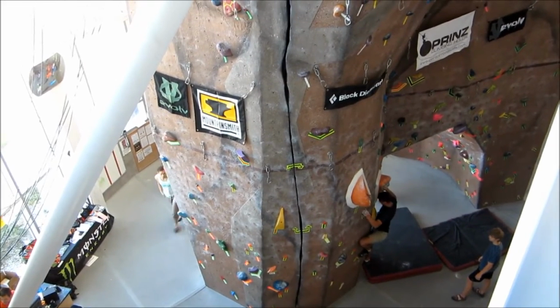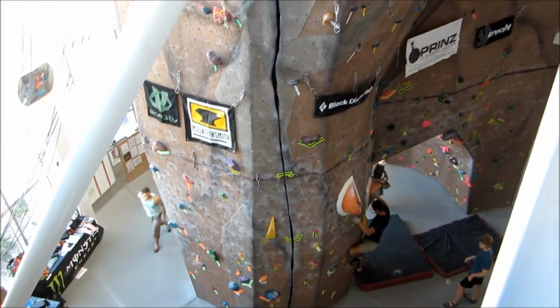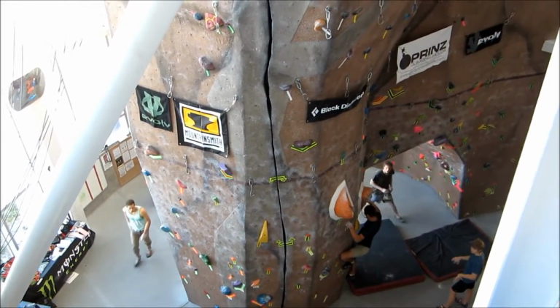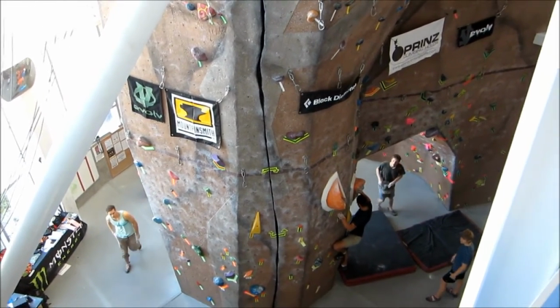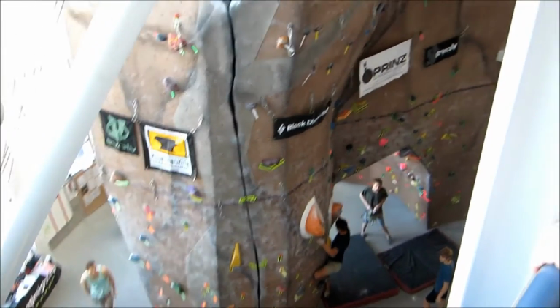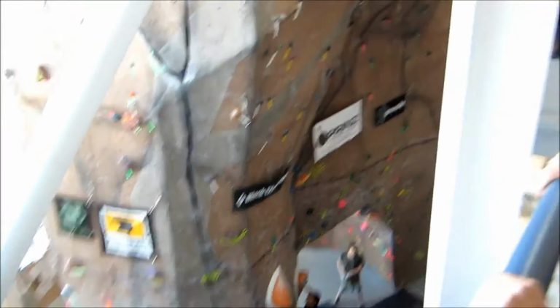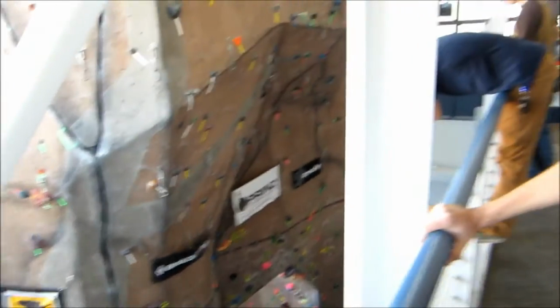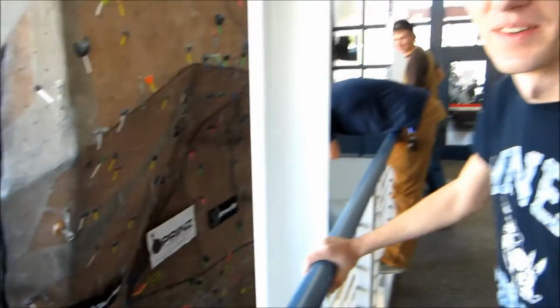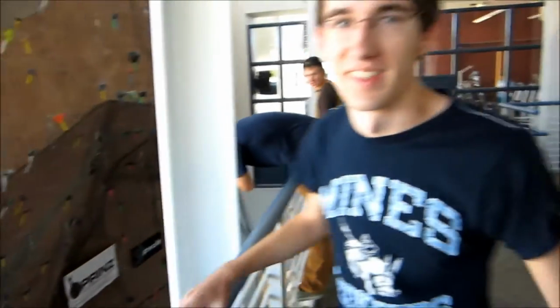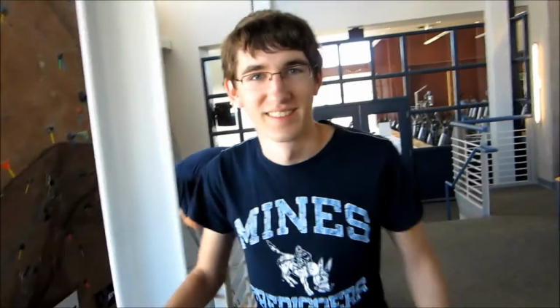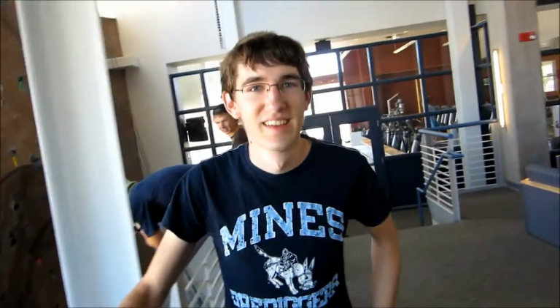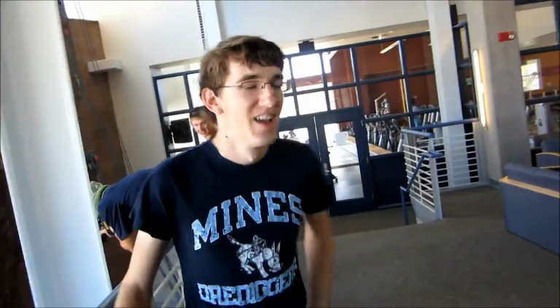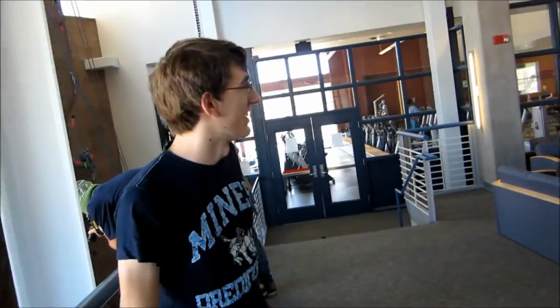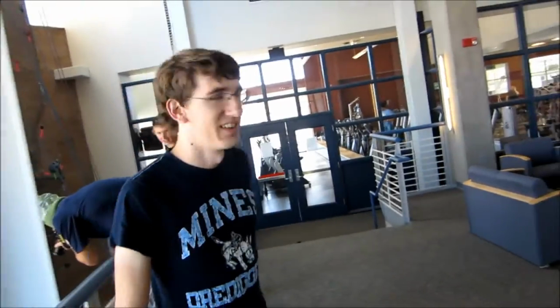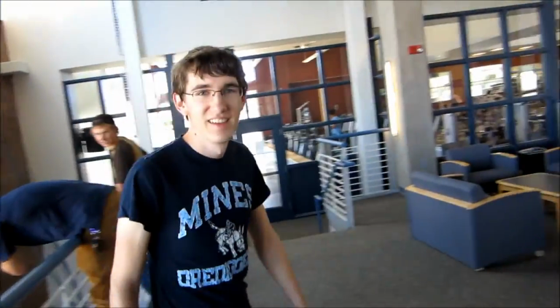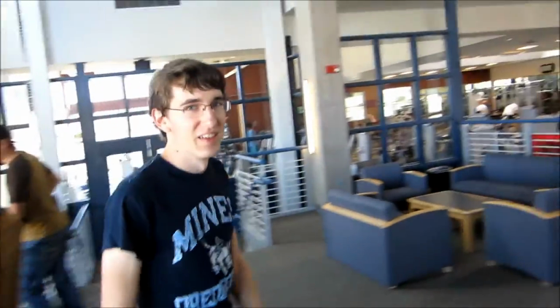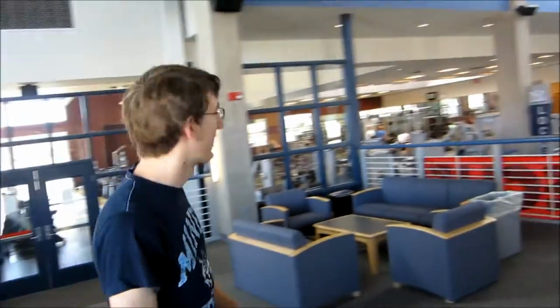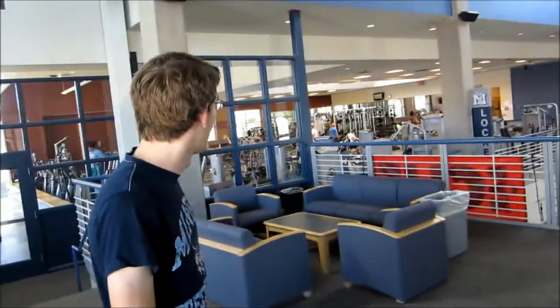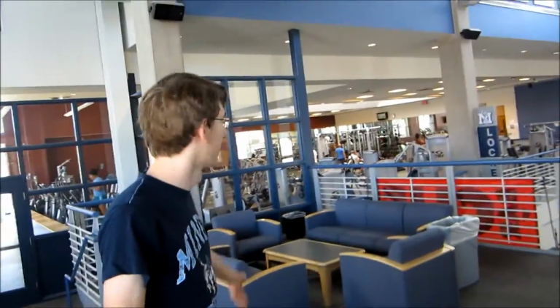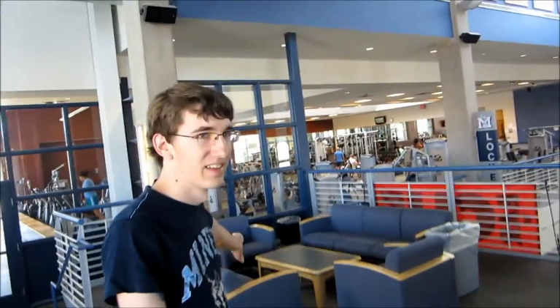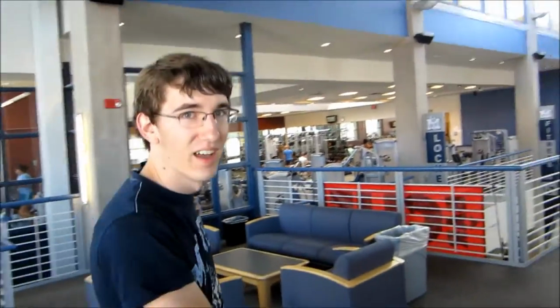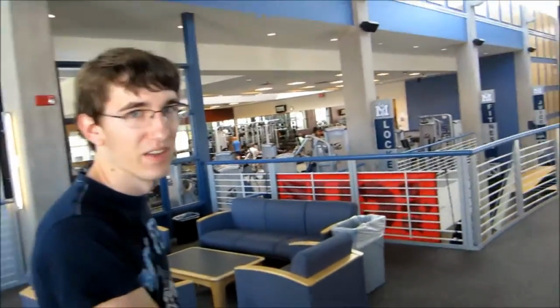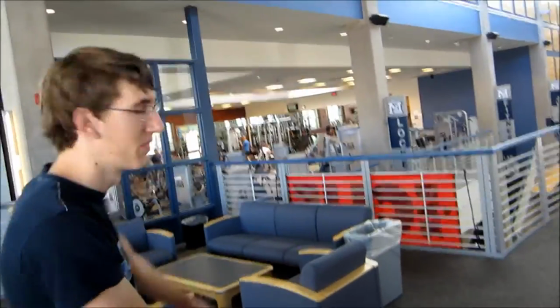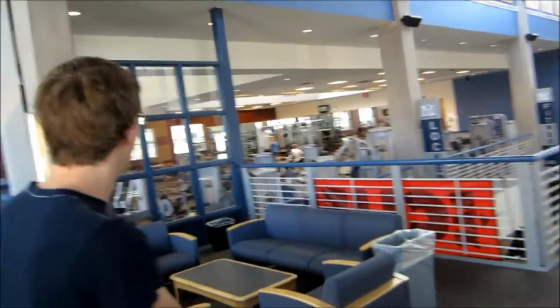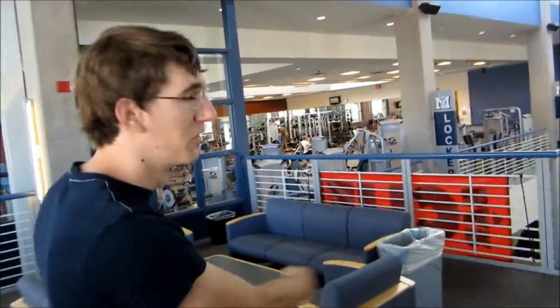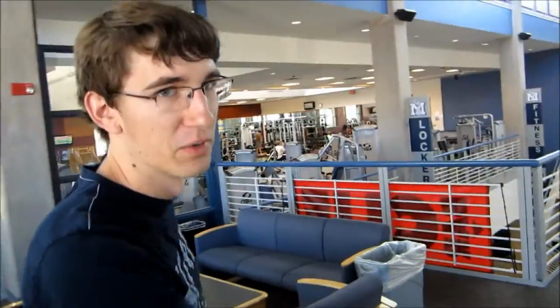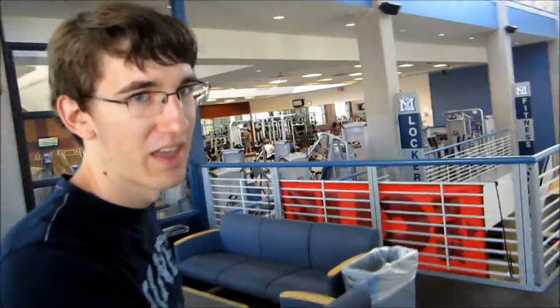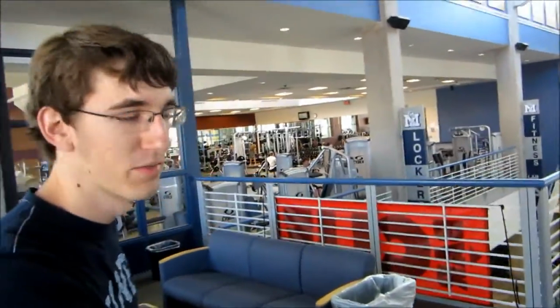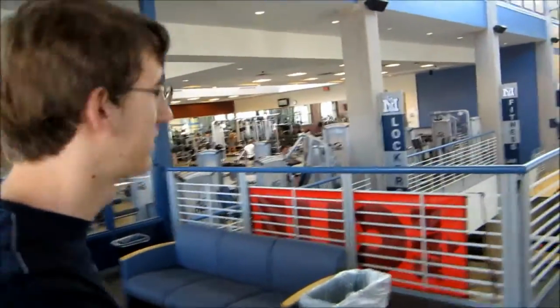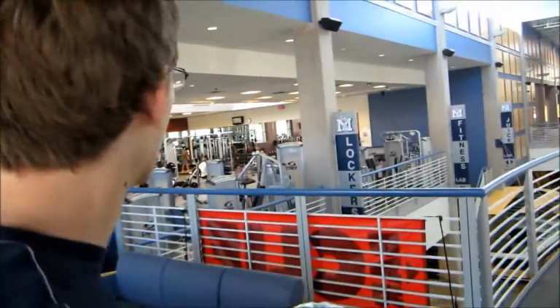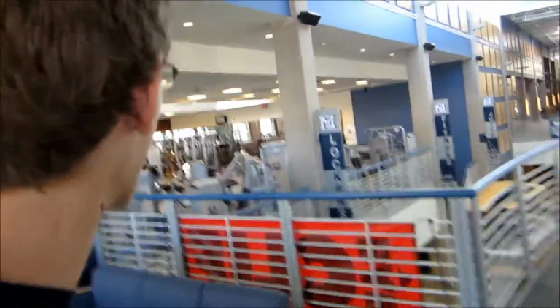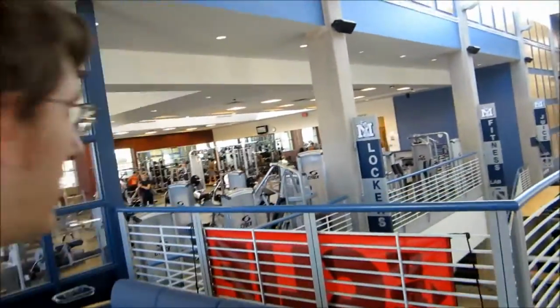Look at that guy — look at what he's doing, he's doing good things. Over here, you can exercise with the multitudes of exercise equipment we have here.